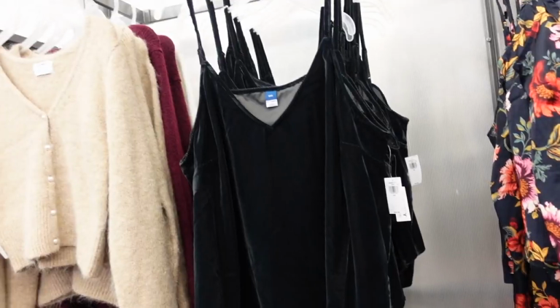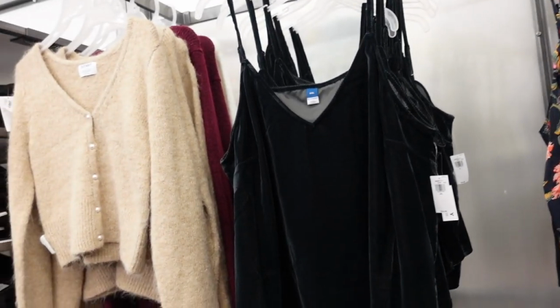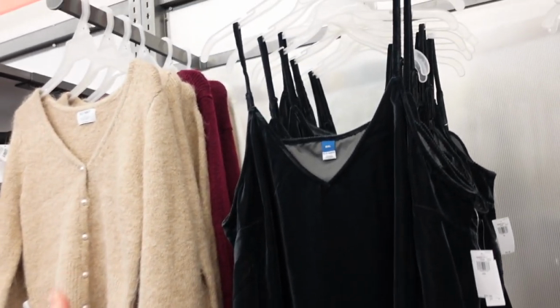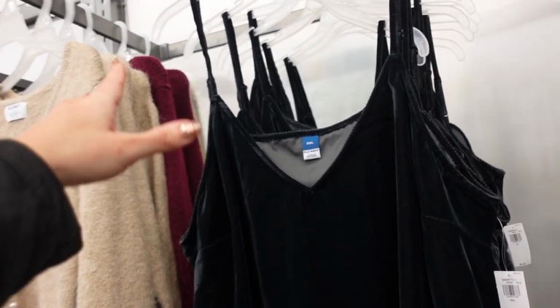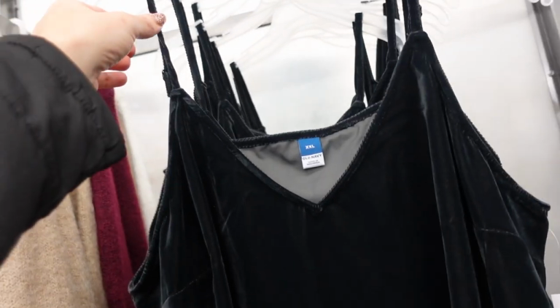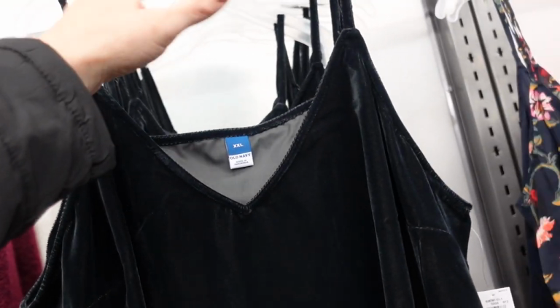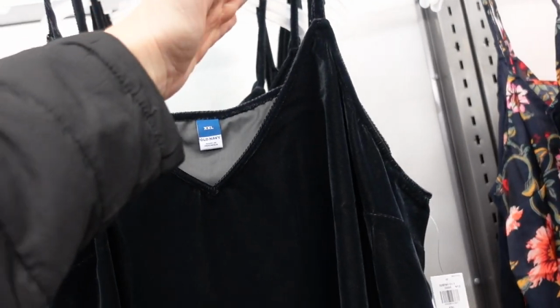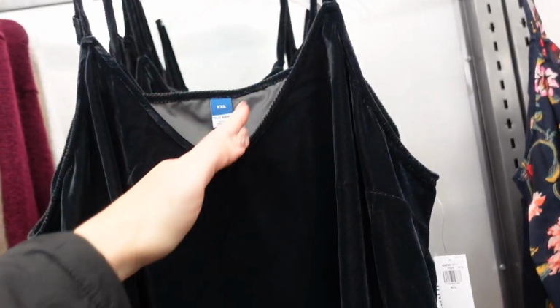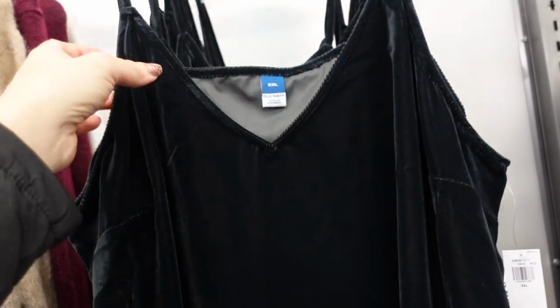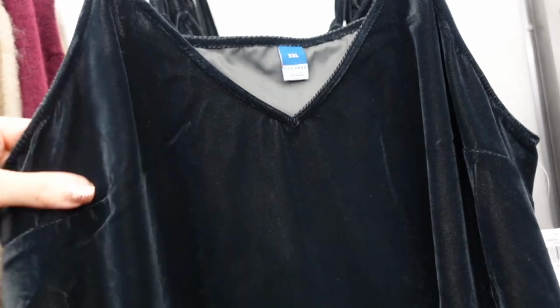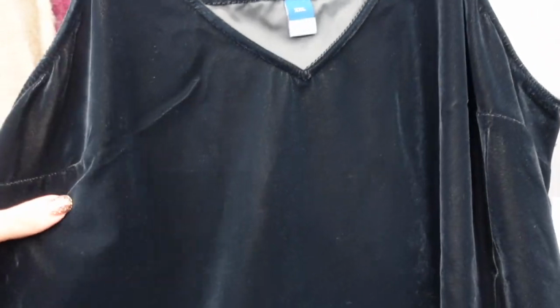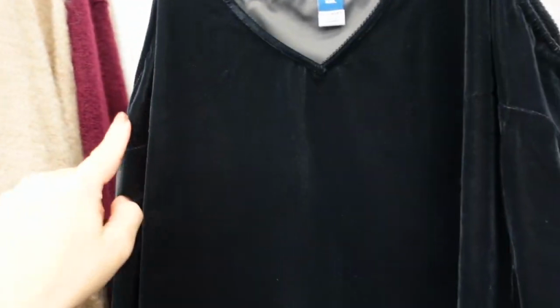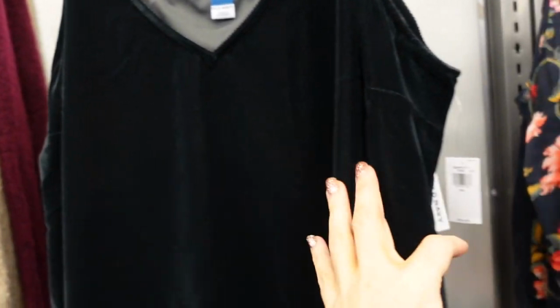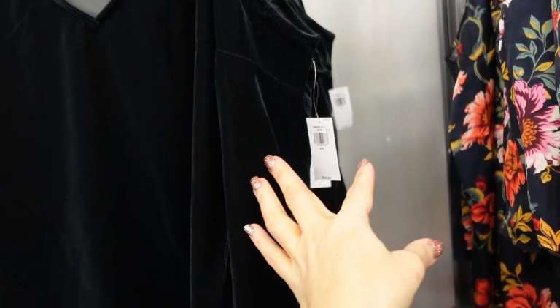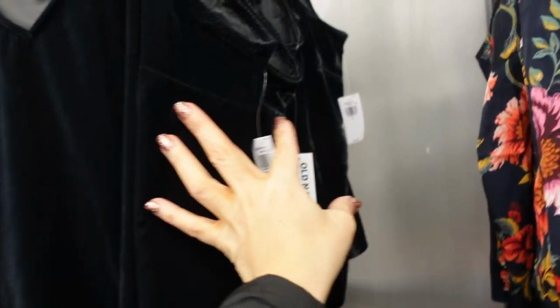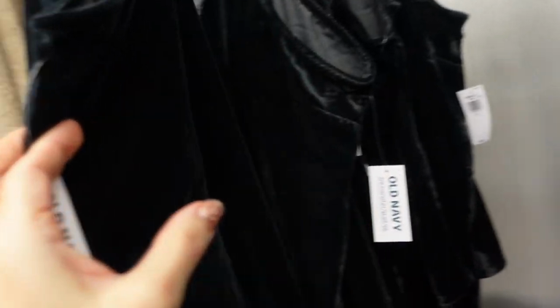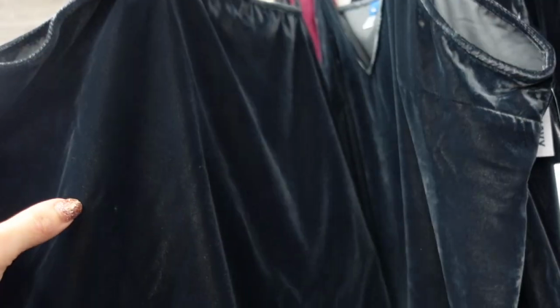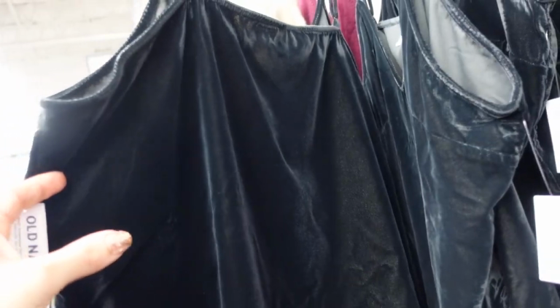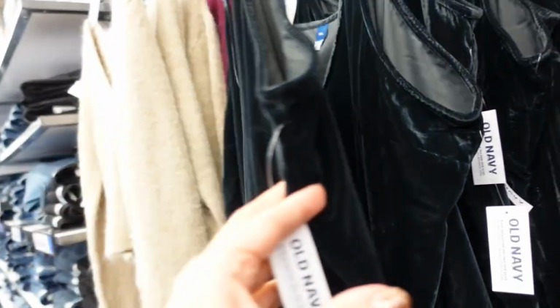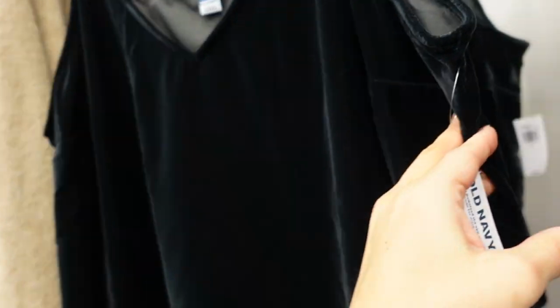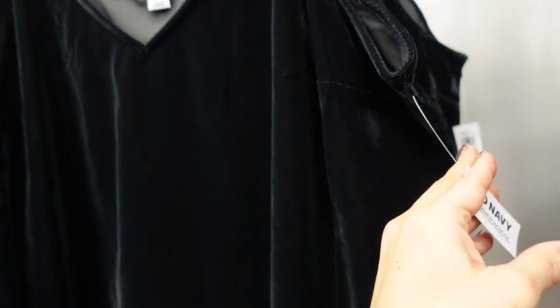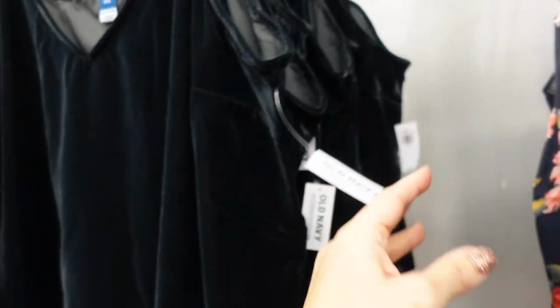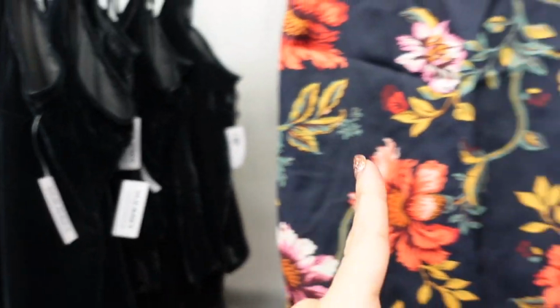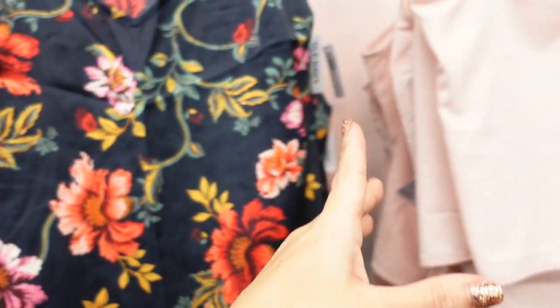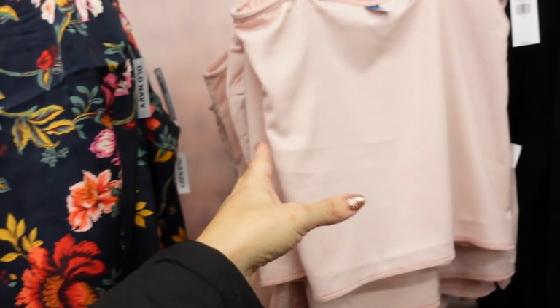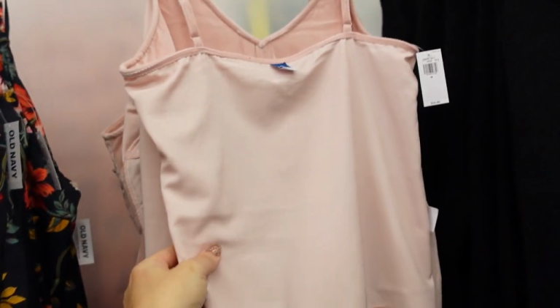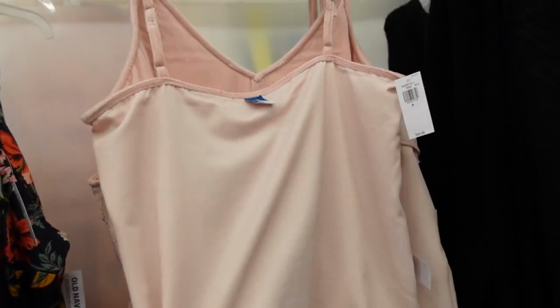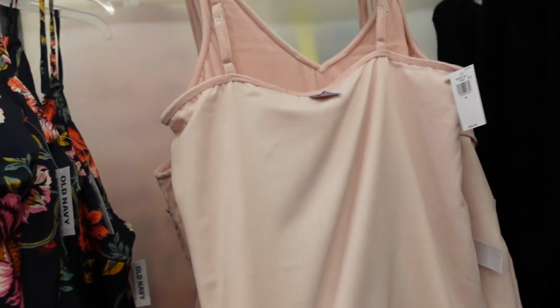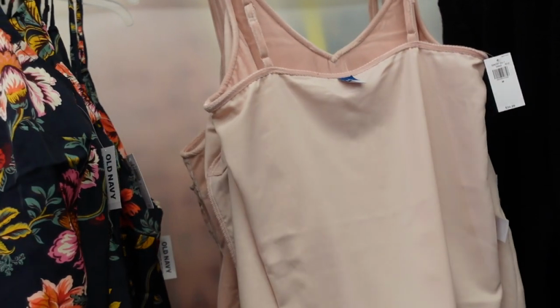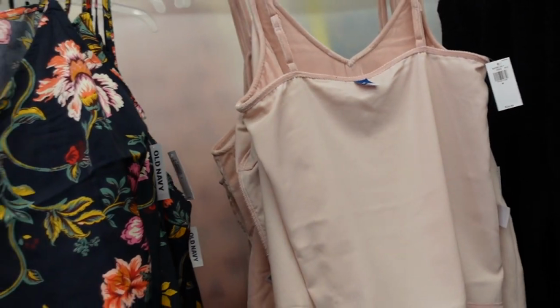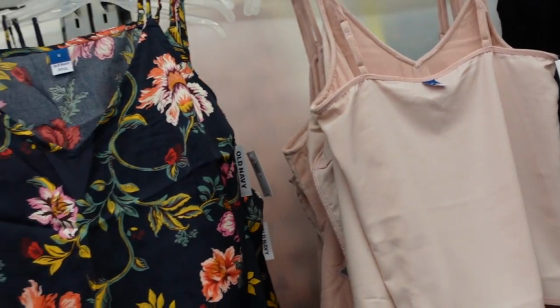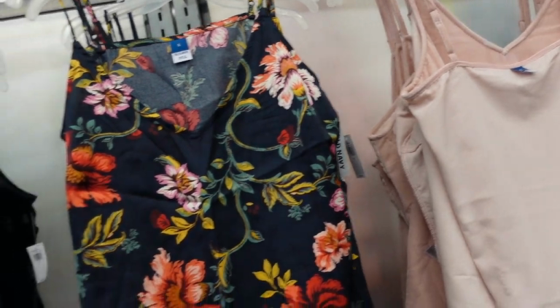Blue velvet cami — these have thin adjustable straps, a V-neck, seam detailing, and a square in the back. Also in black and baby pink. They're on sale for $25, regularly $34.99.